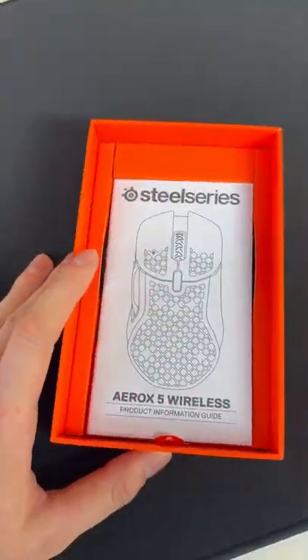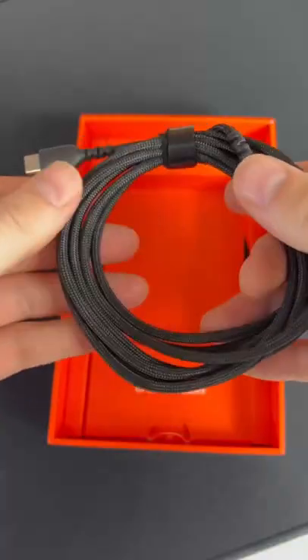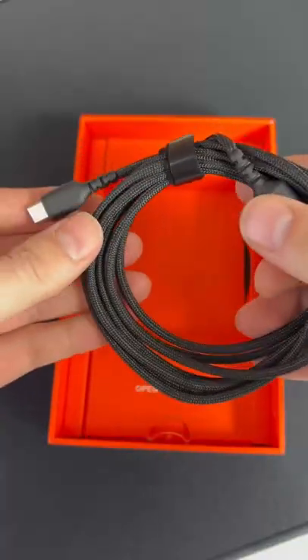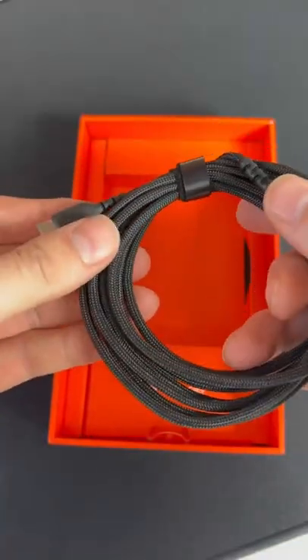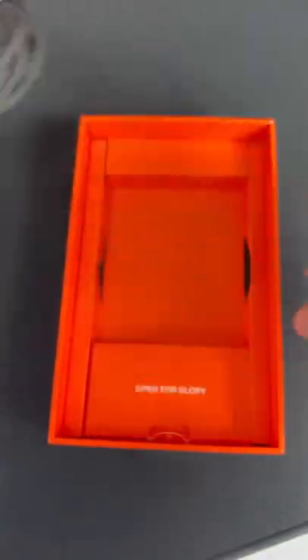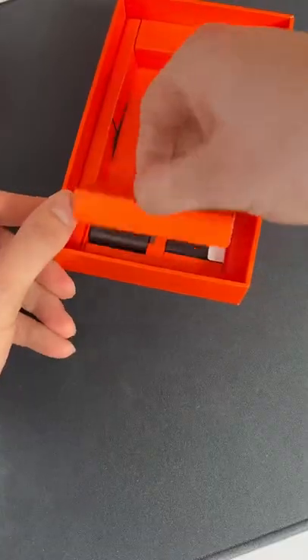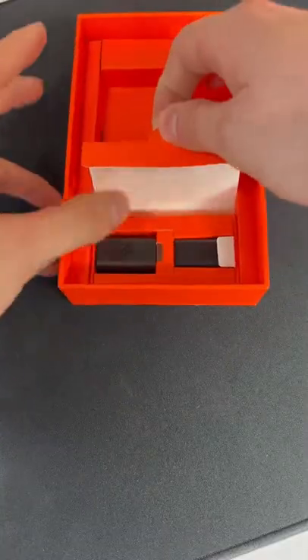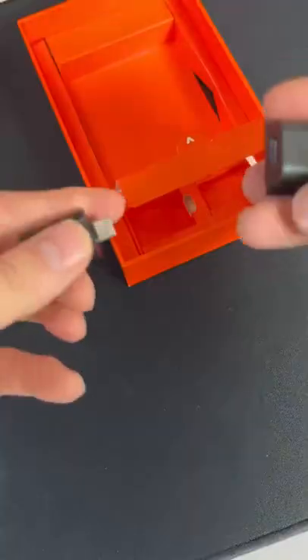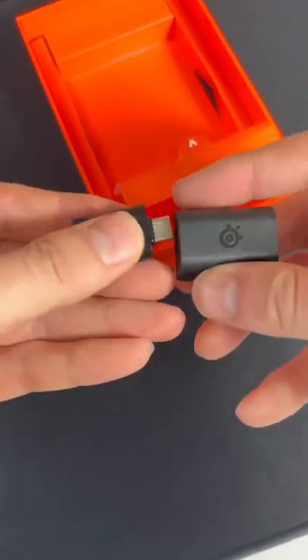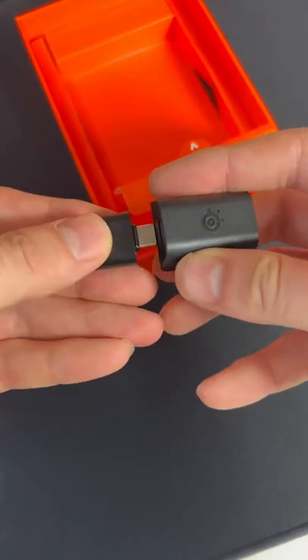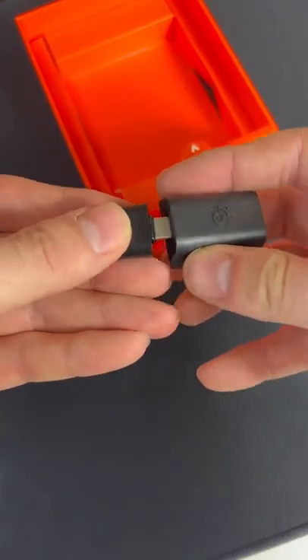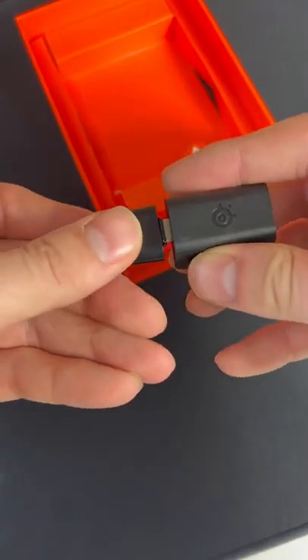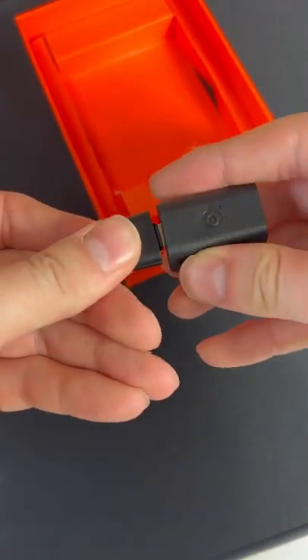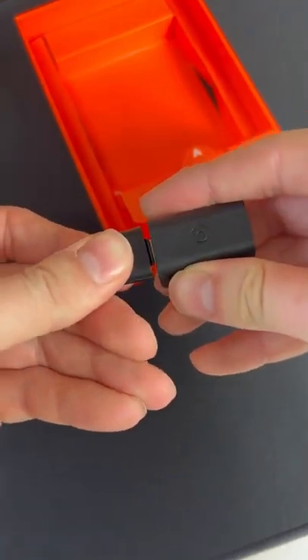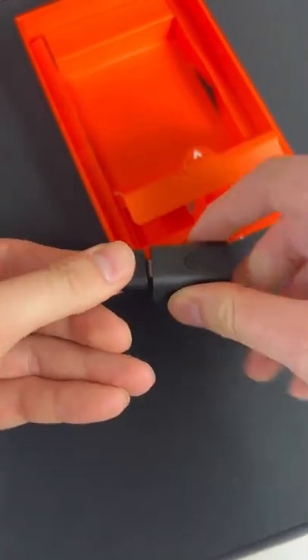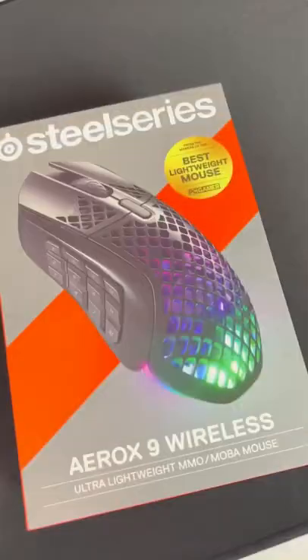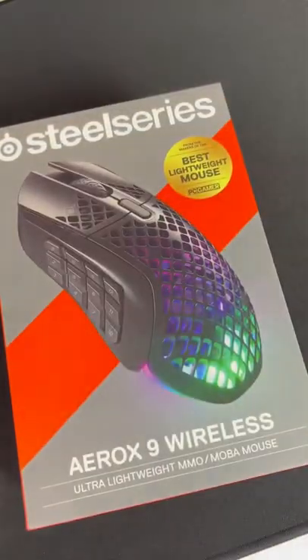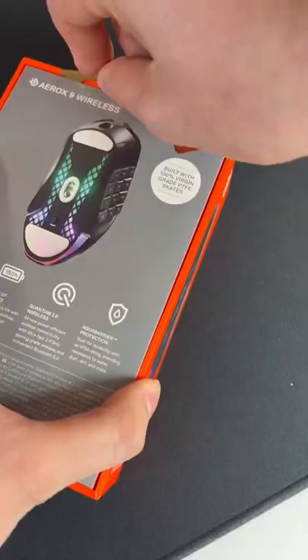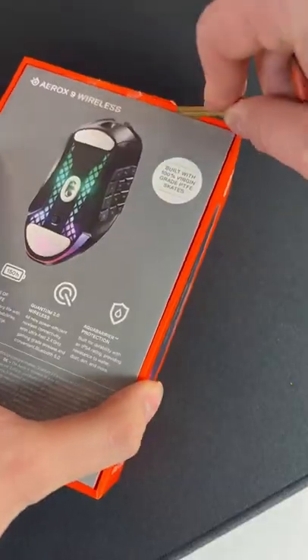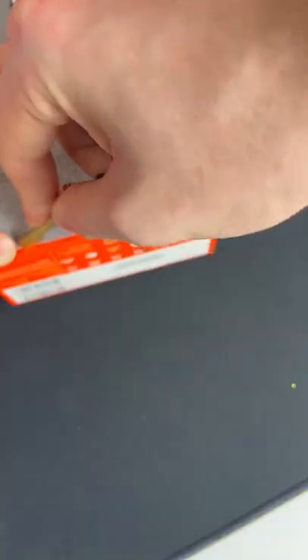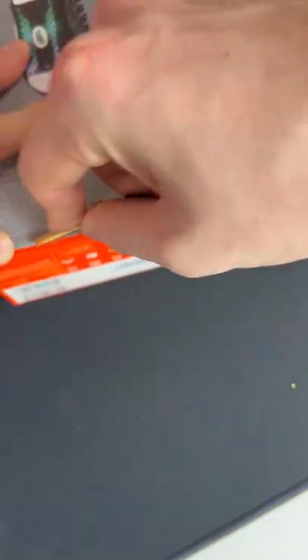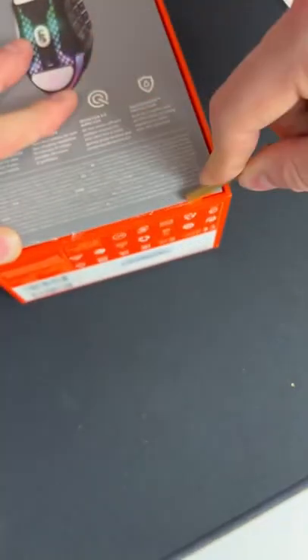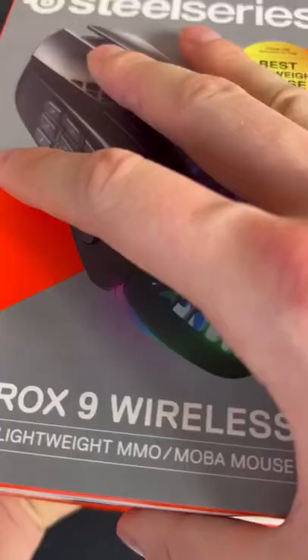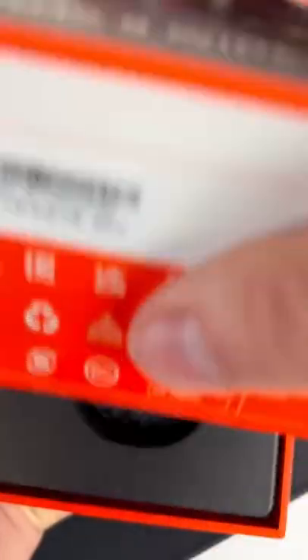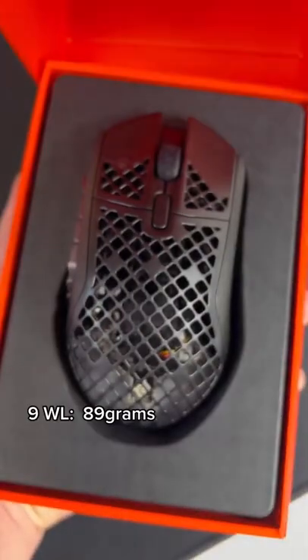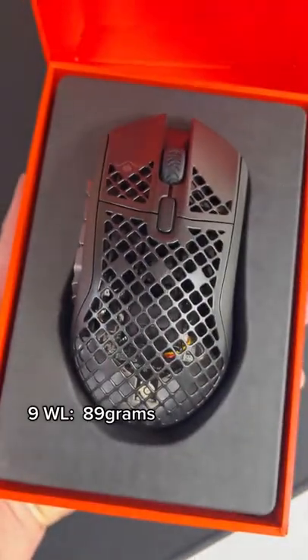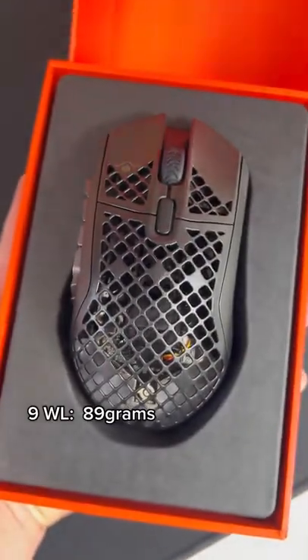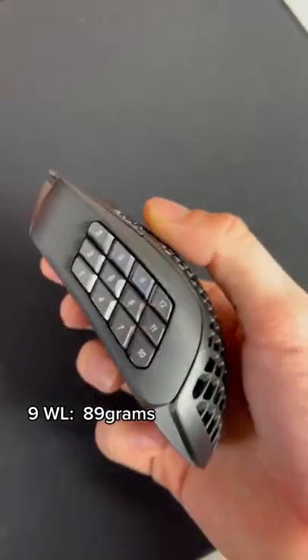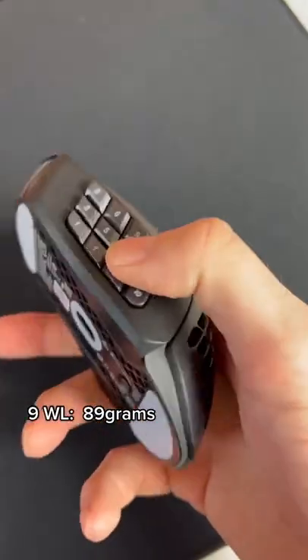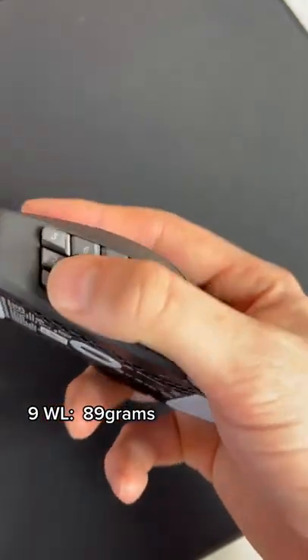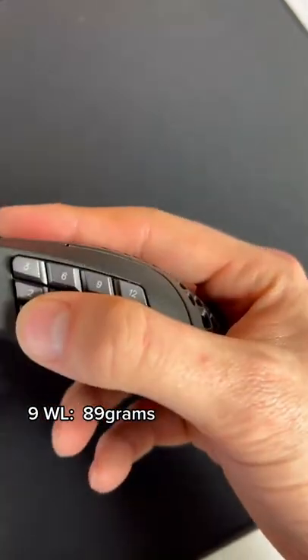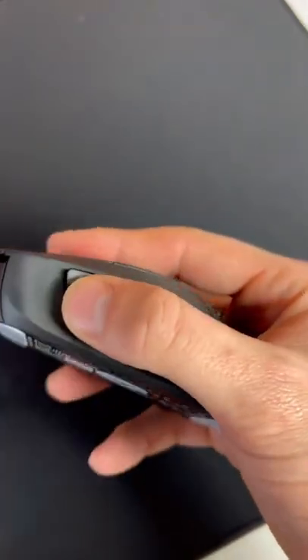Inside the box you'll find a wired cable and a dongle as well, Type-C to USB. Also in the 9, you'll find the same cable and dongle set for the wireless setup. Instead of its normal side buttons, it's got 12 total.